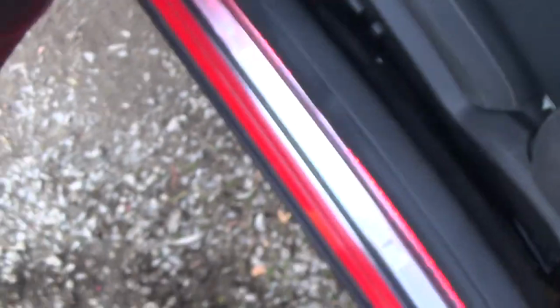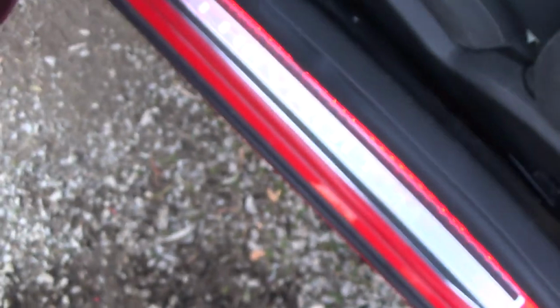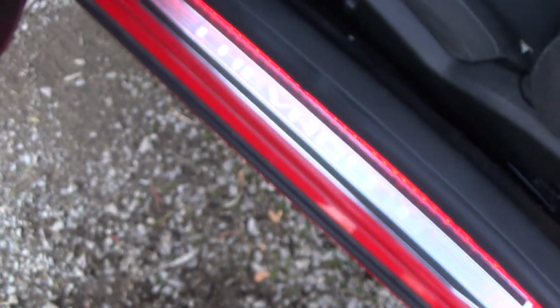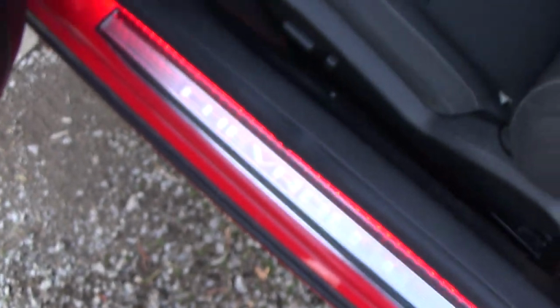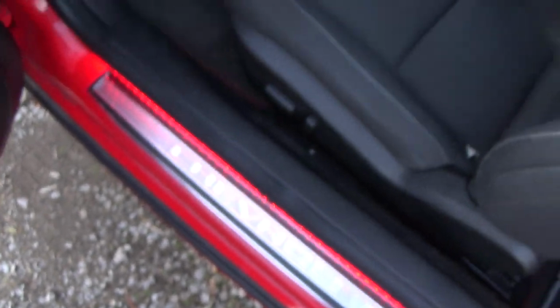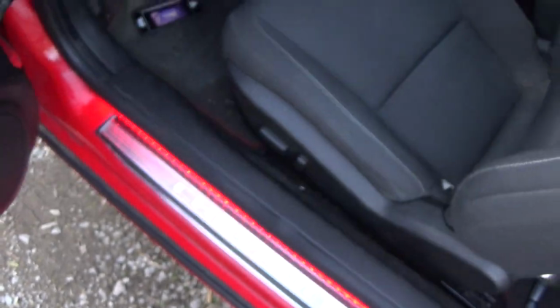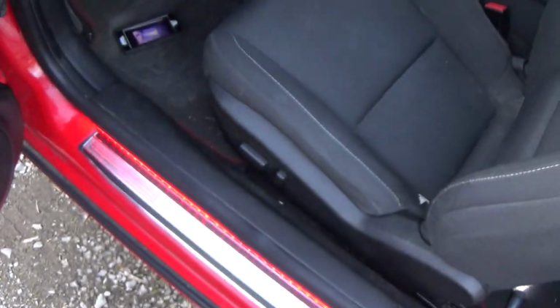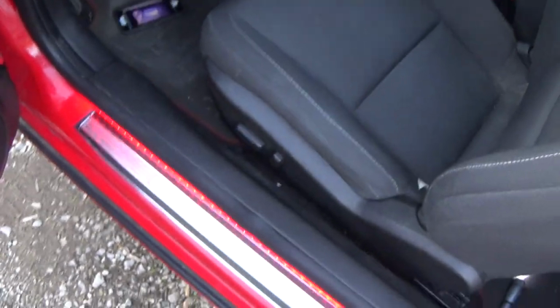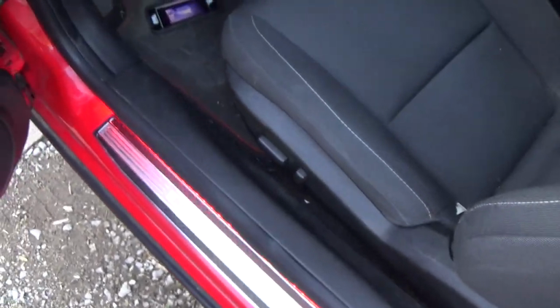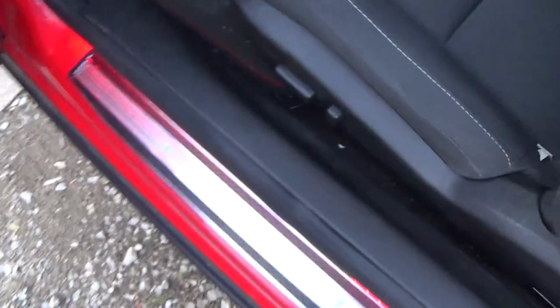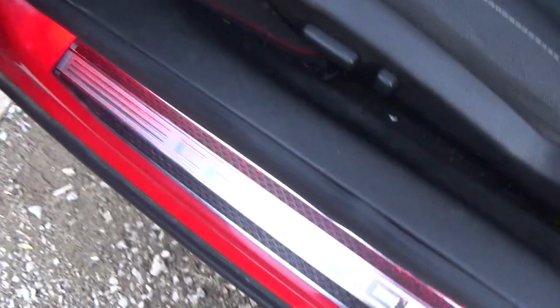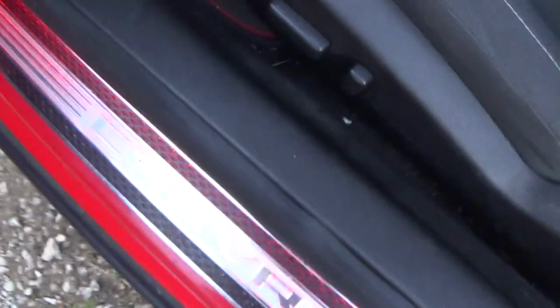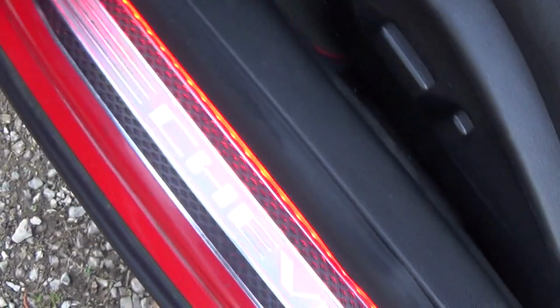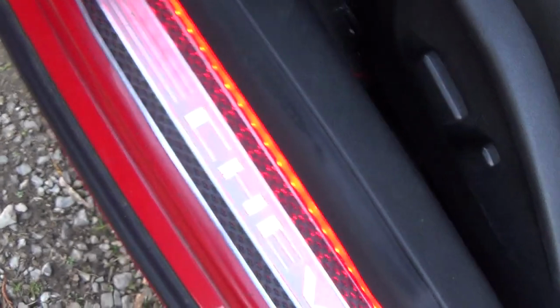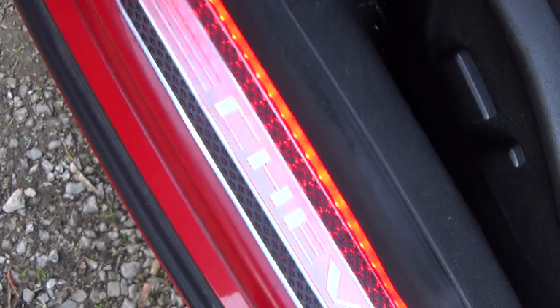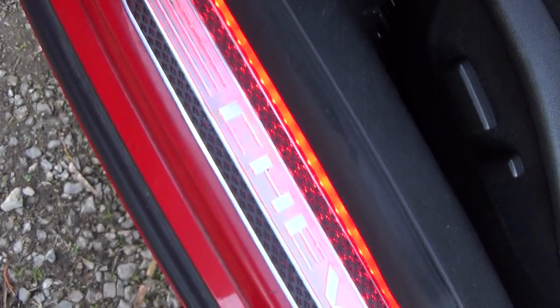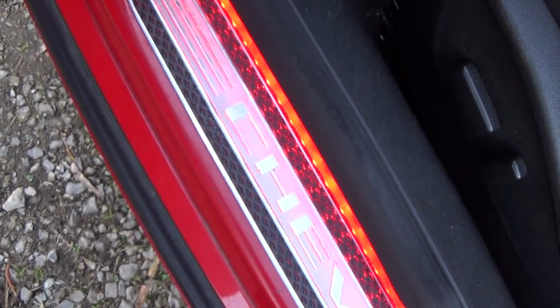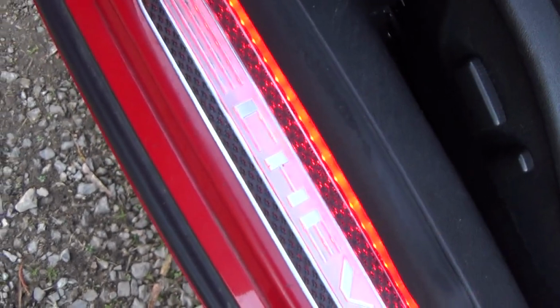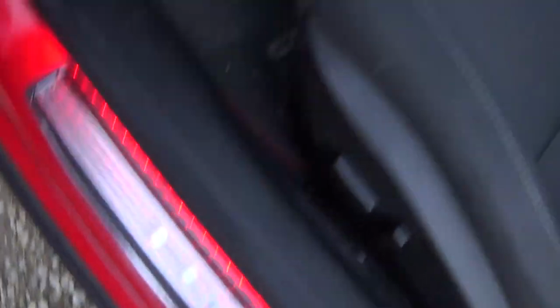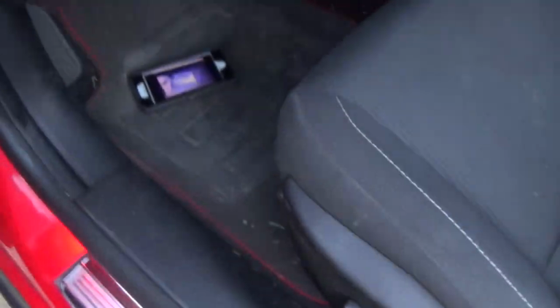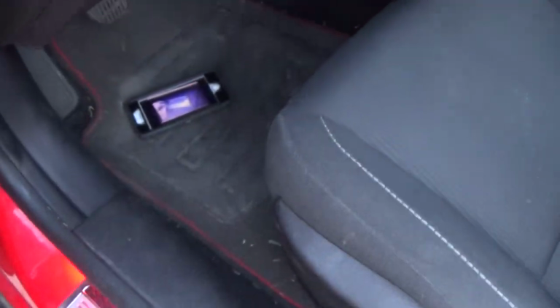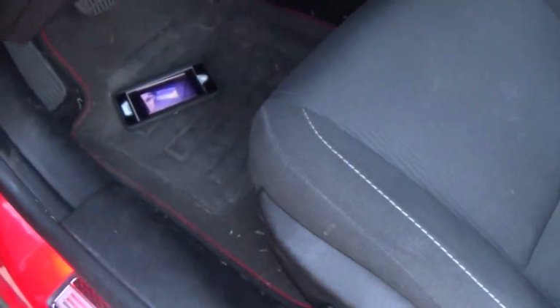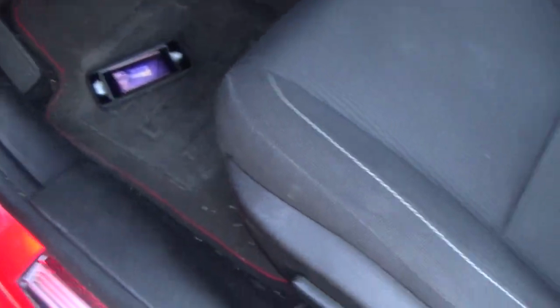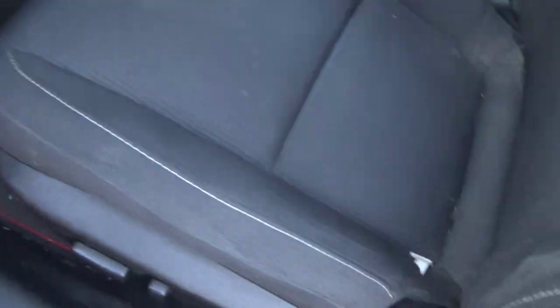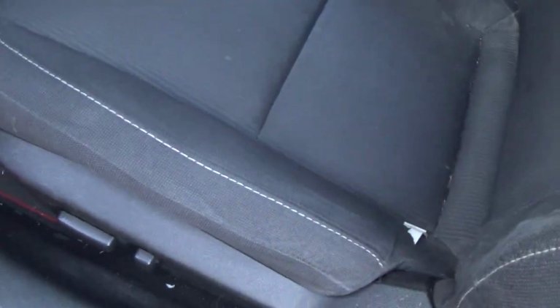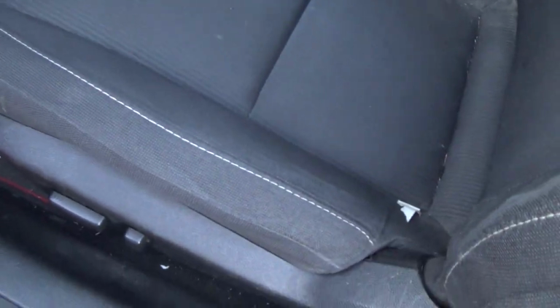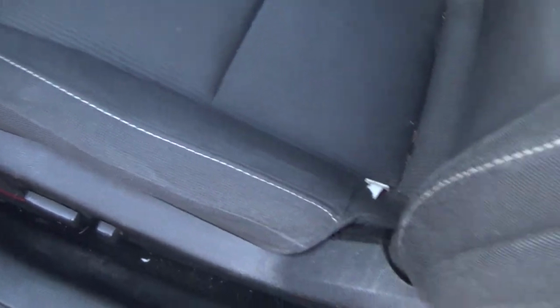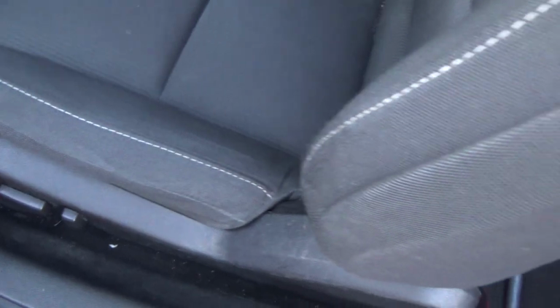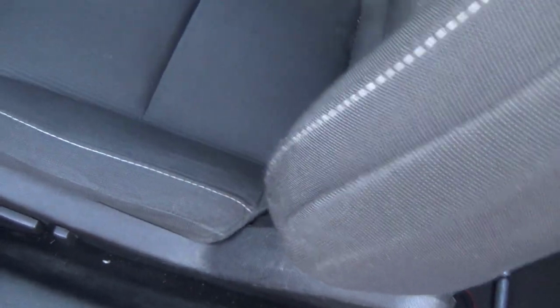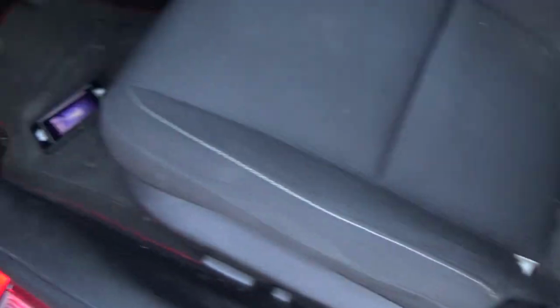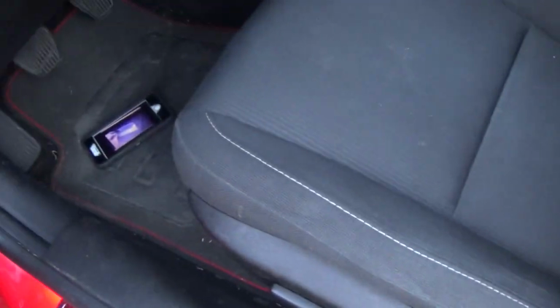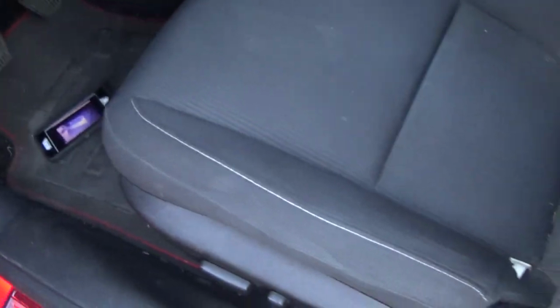This is a 2012 1SS Camaro. I did LED lights on the door sills or door jams and also on the floors. I did a separate video on how I did the door sills. This one is only about how I did the floors.